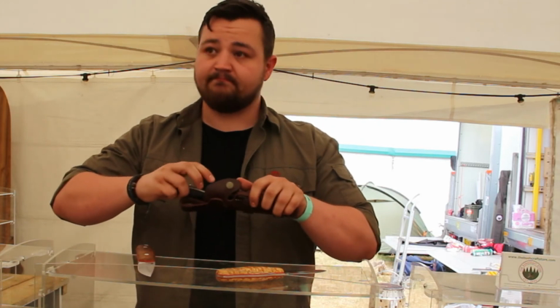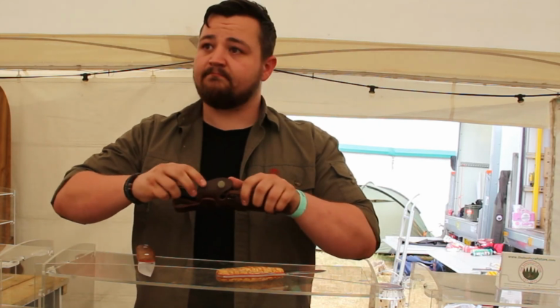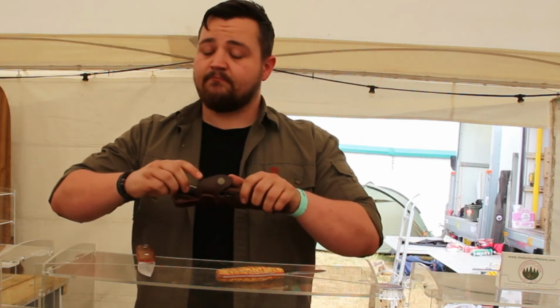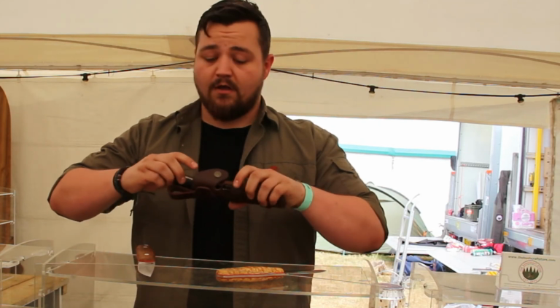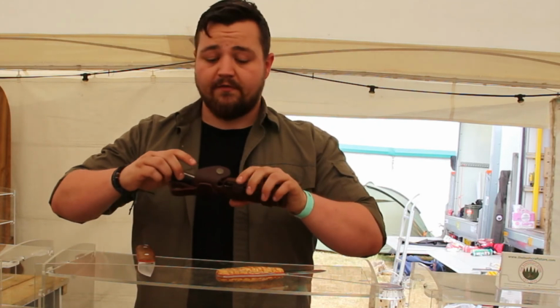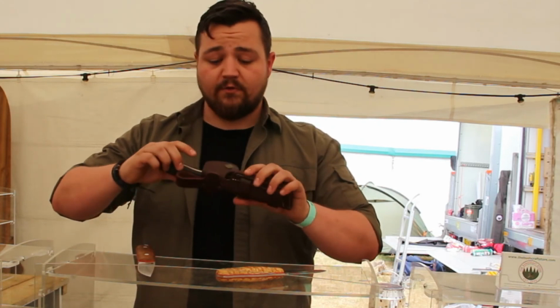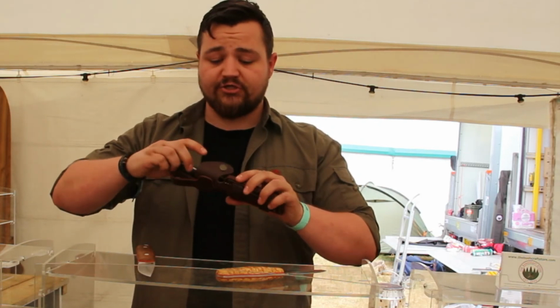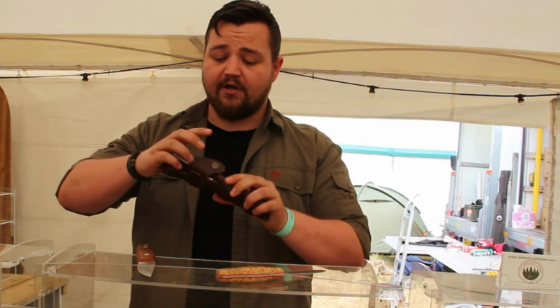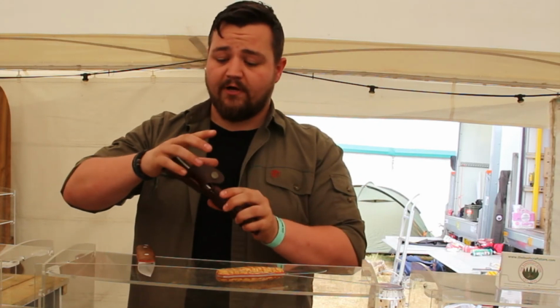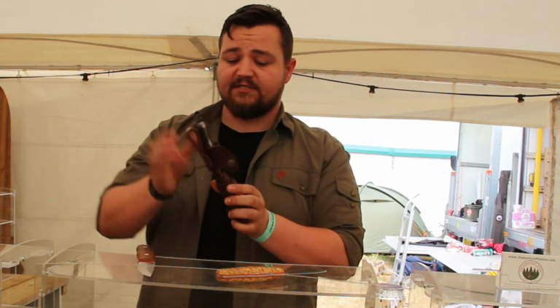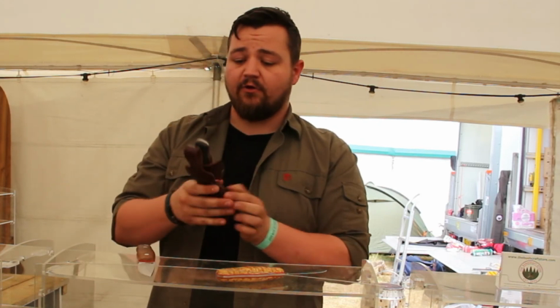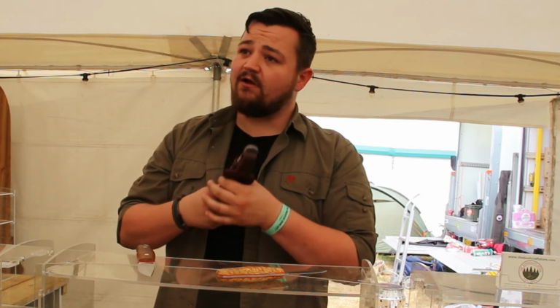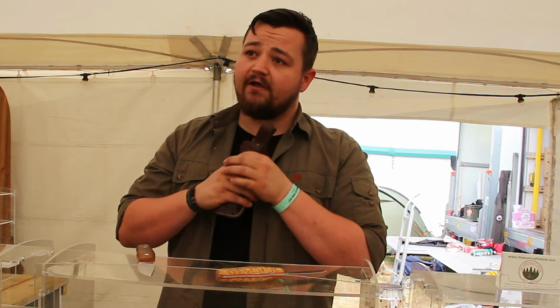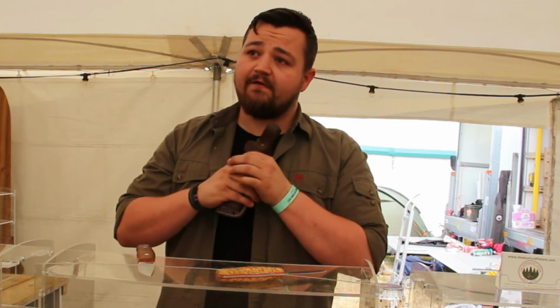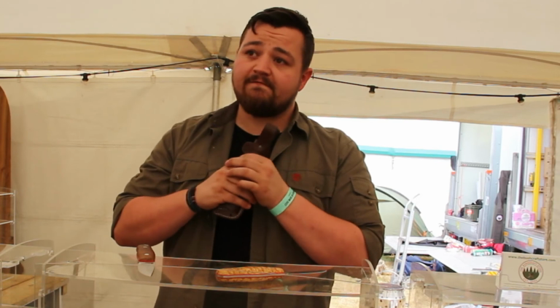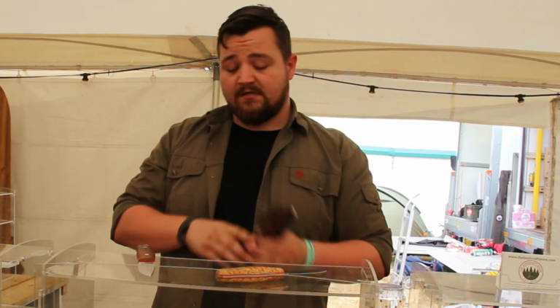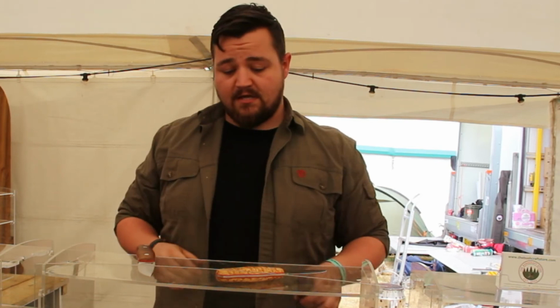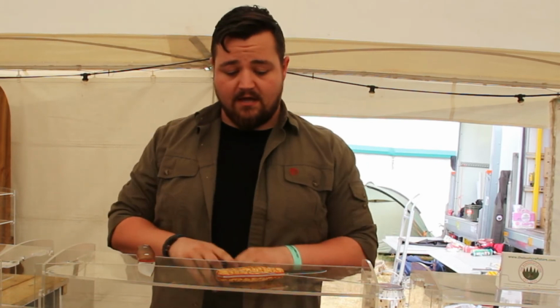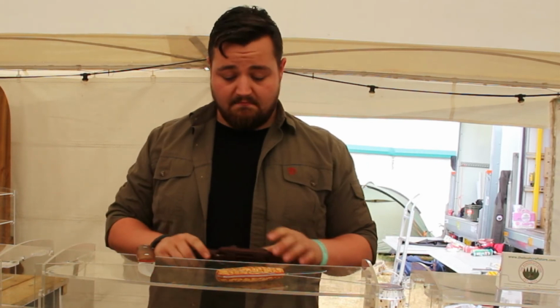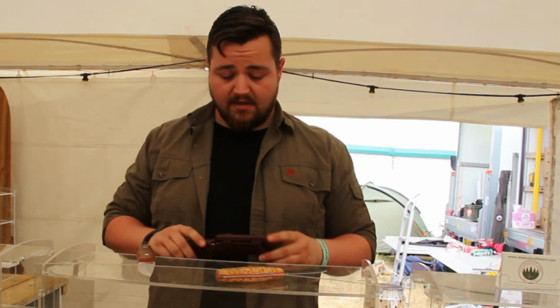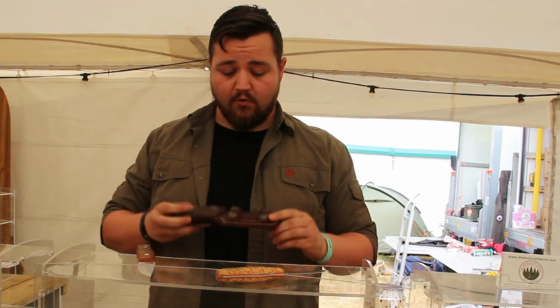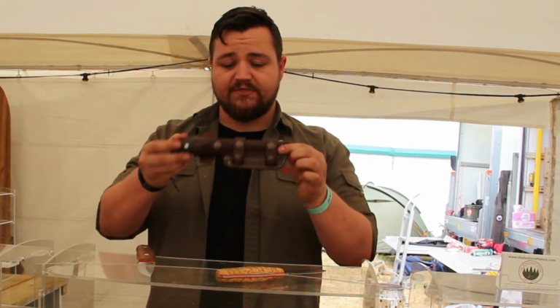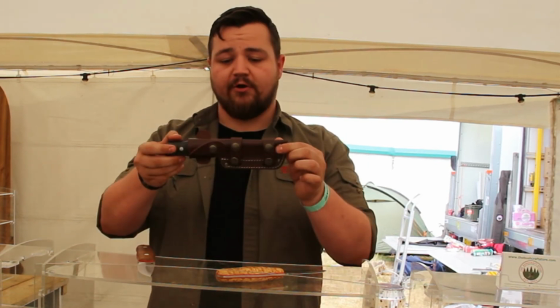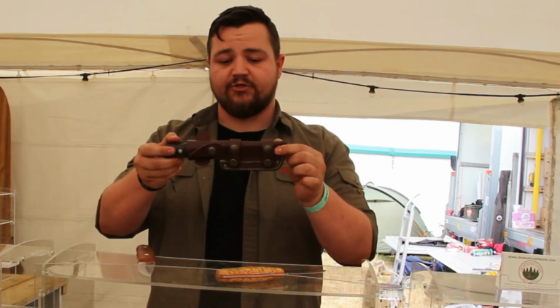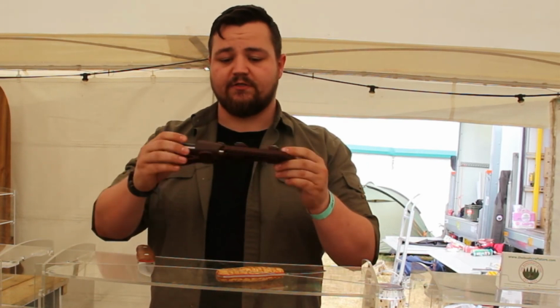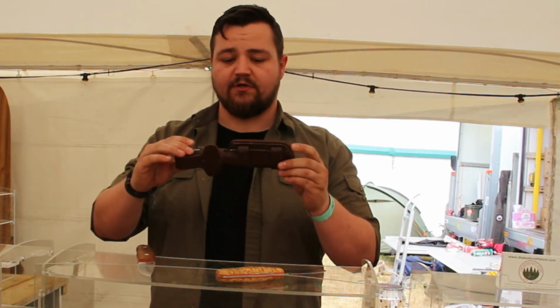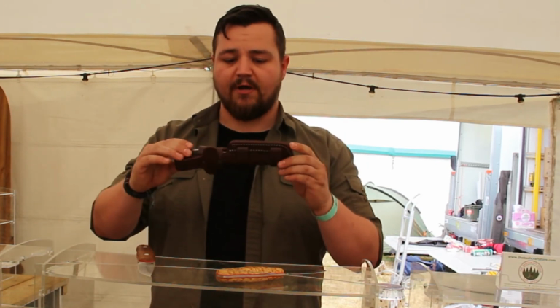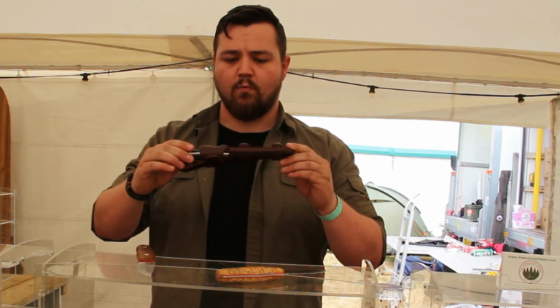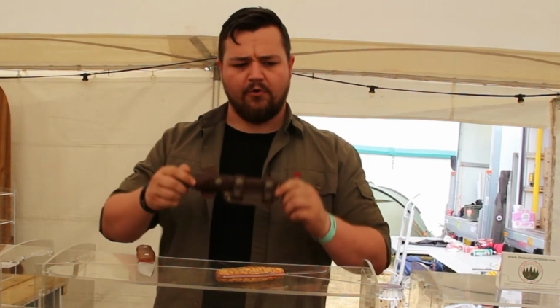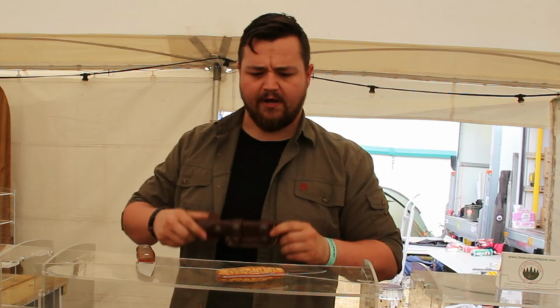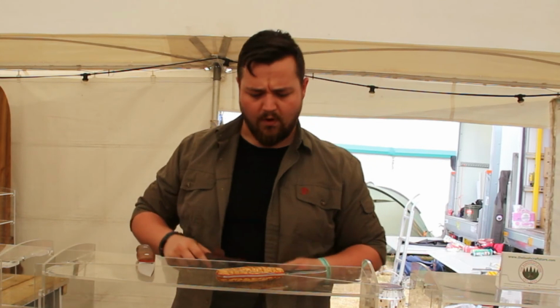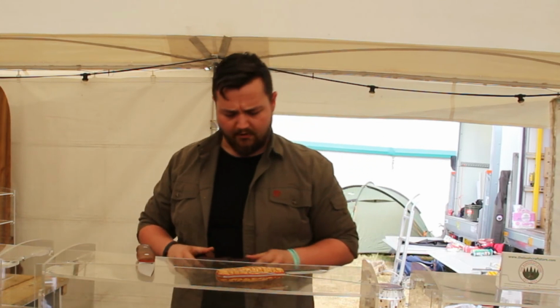How much do they go for? Your starting price is about $99.95. Our multi-carry options start at about $109 or $119.